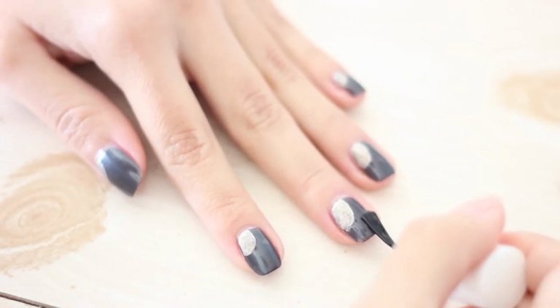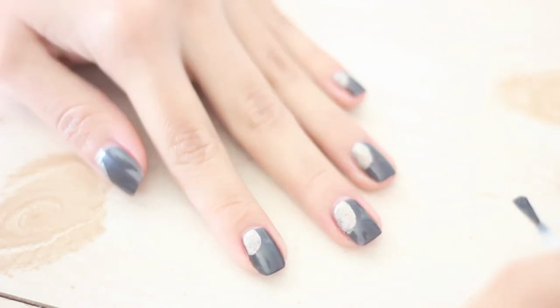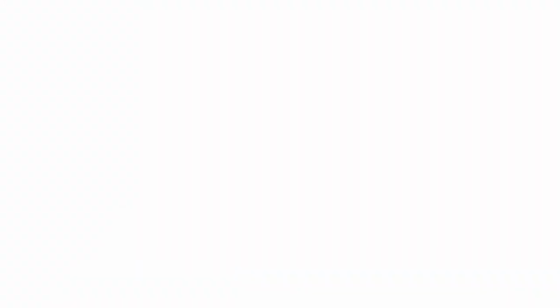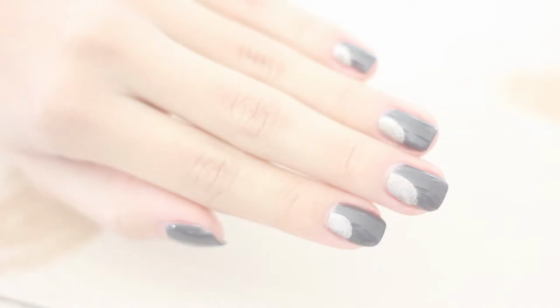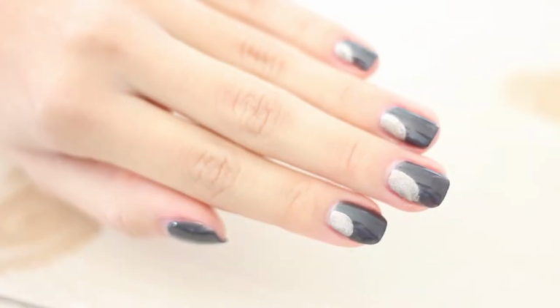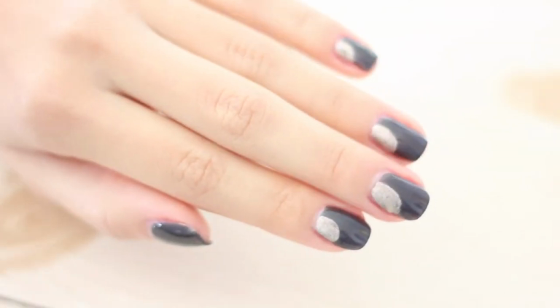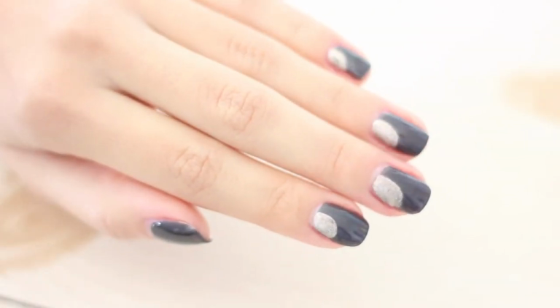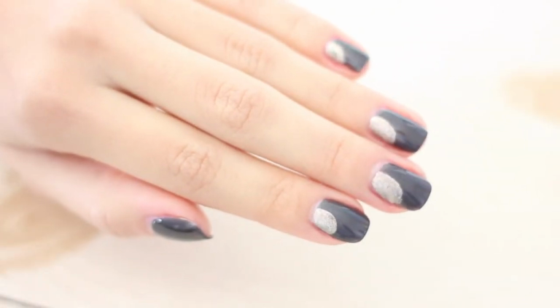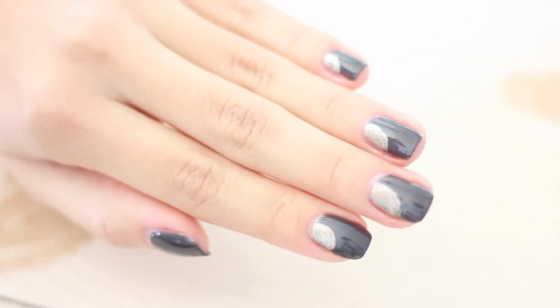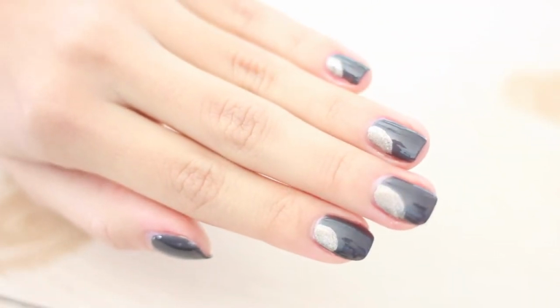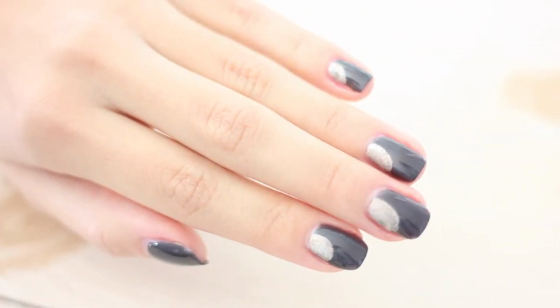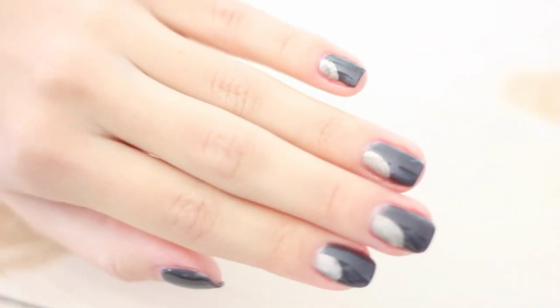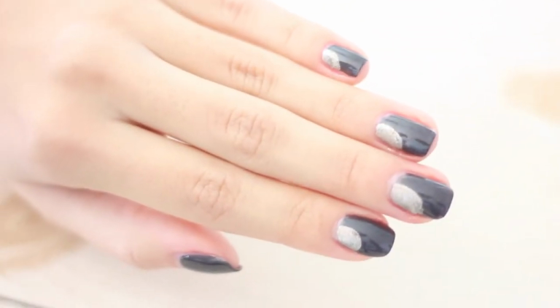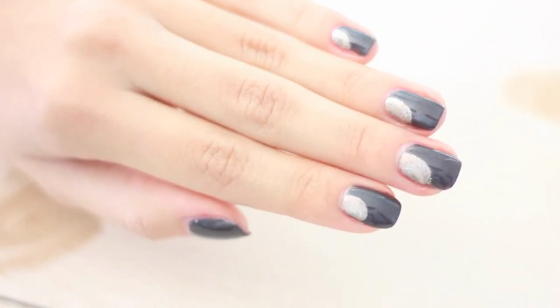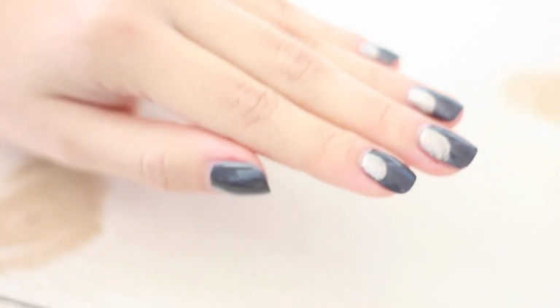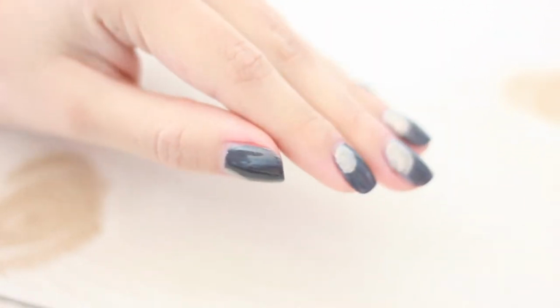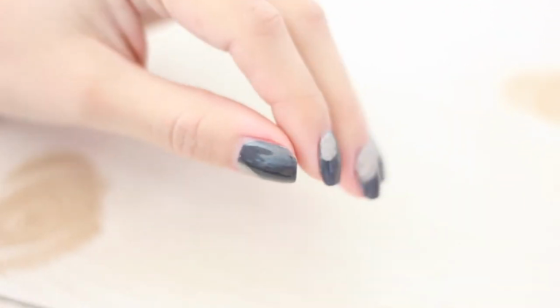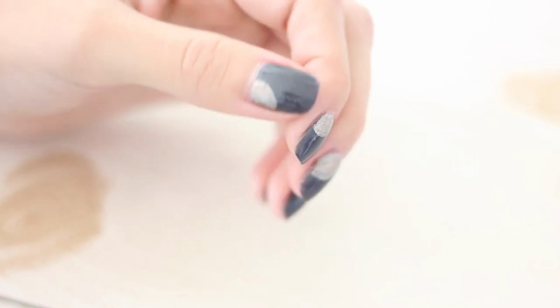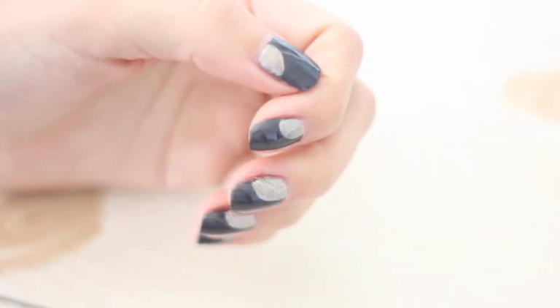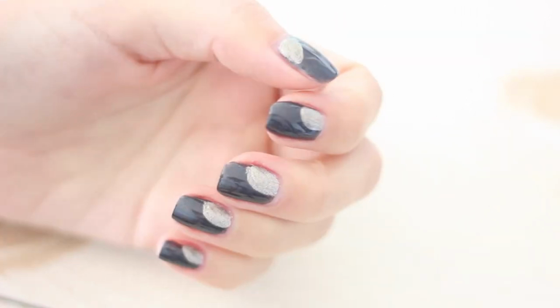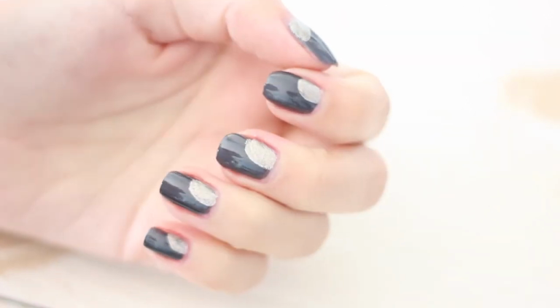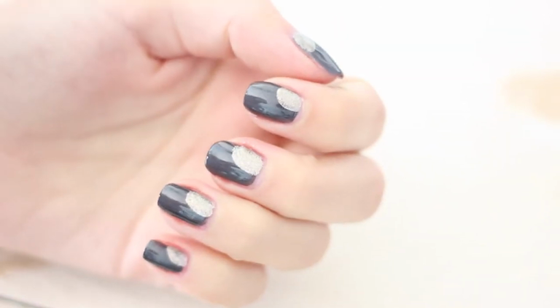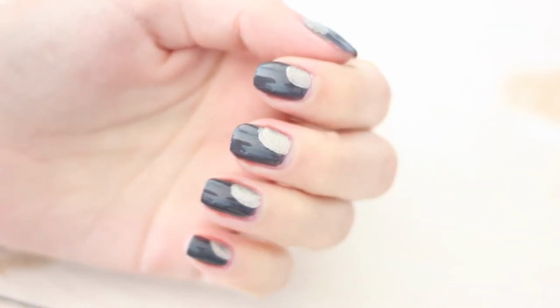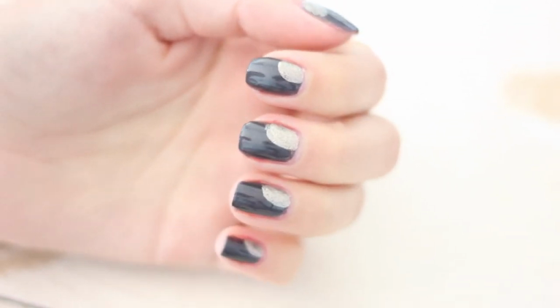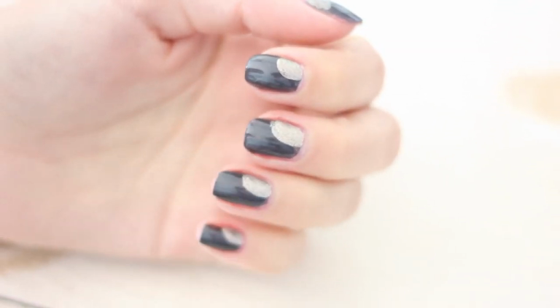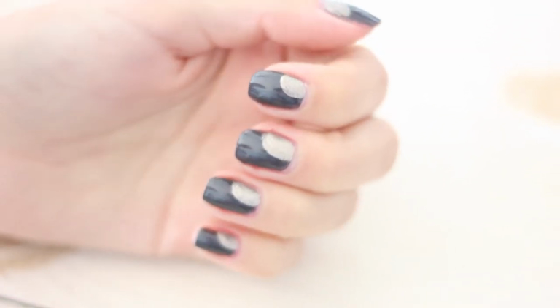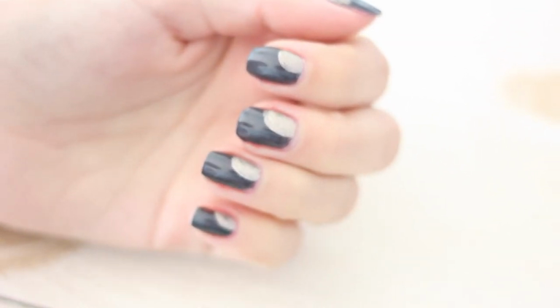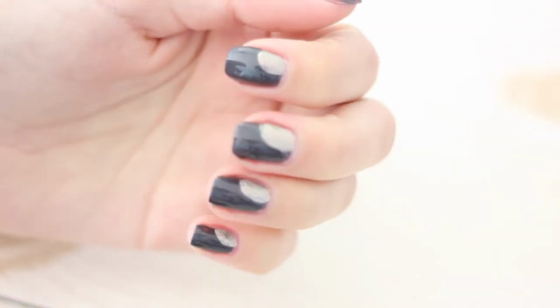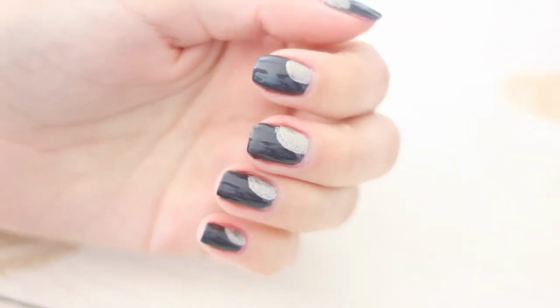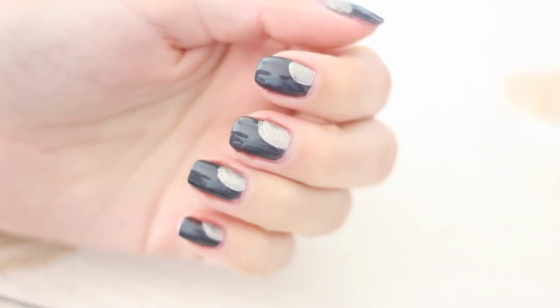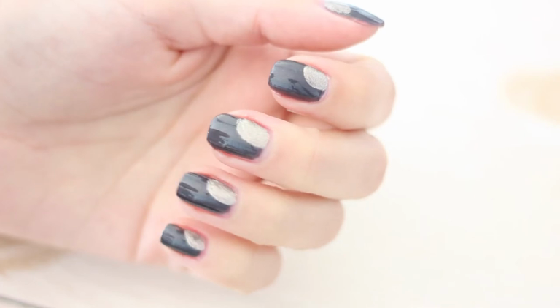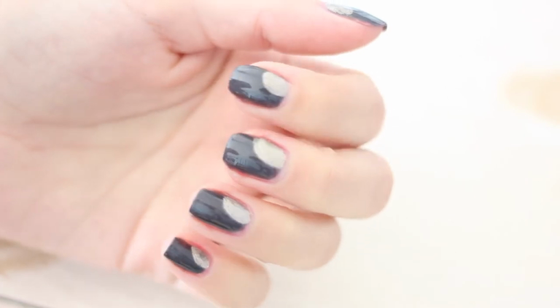And here is the finished look. I just think it's really cool — it just reminds me like you're actually on the moon or something. It's like the night sky with the moon shining.